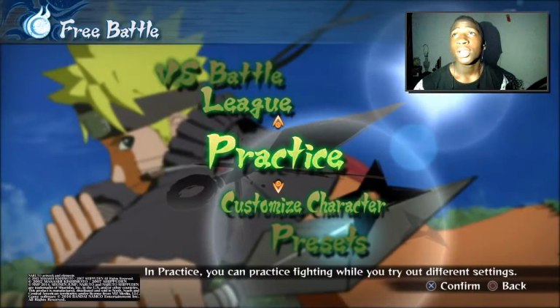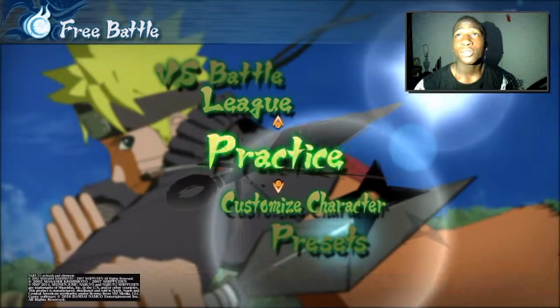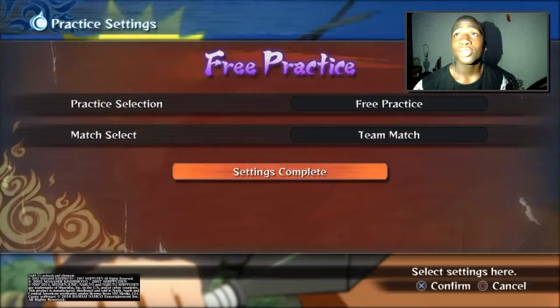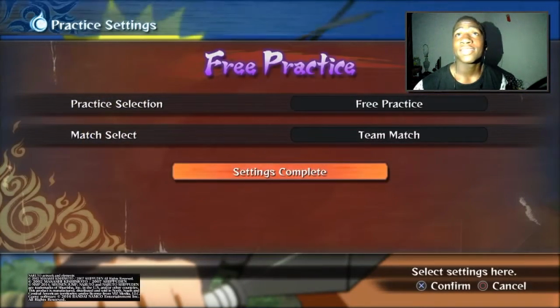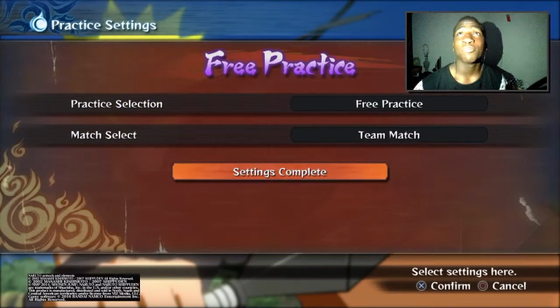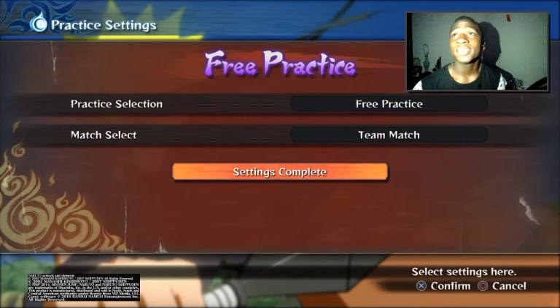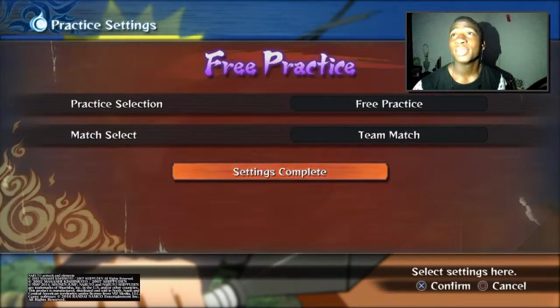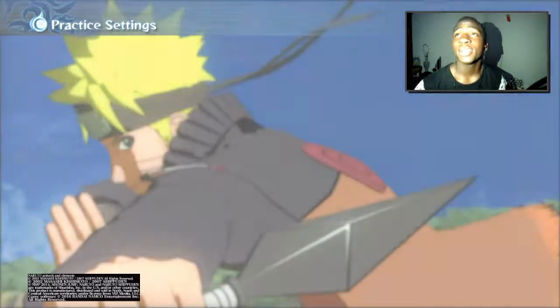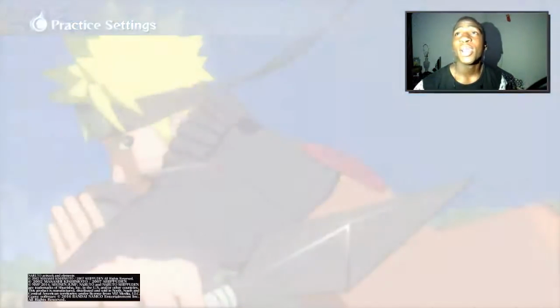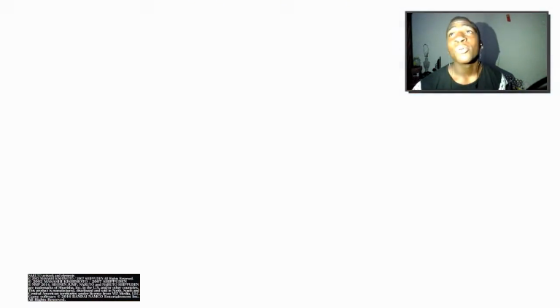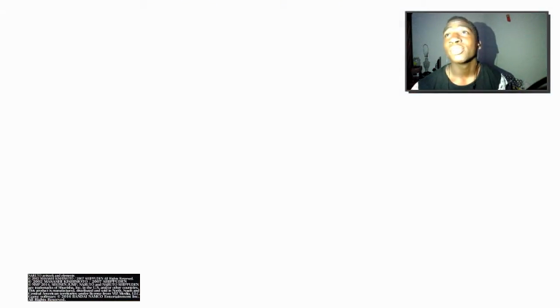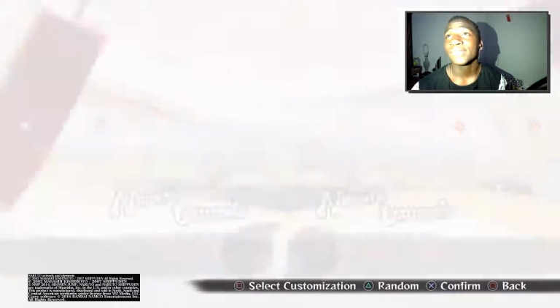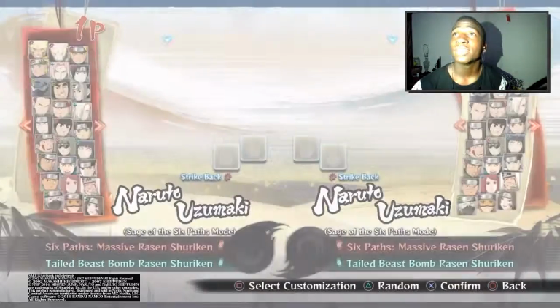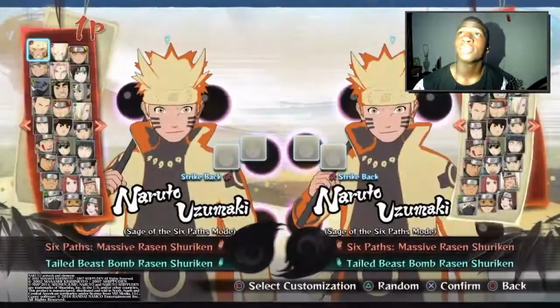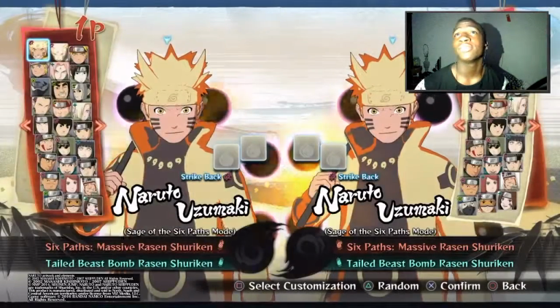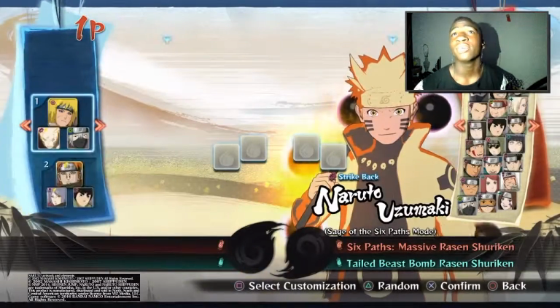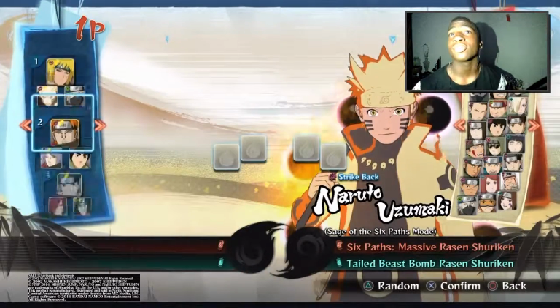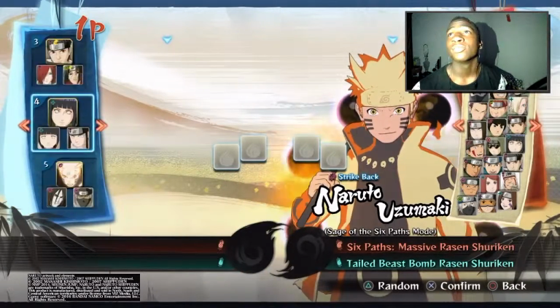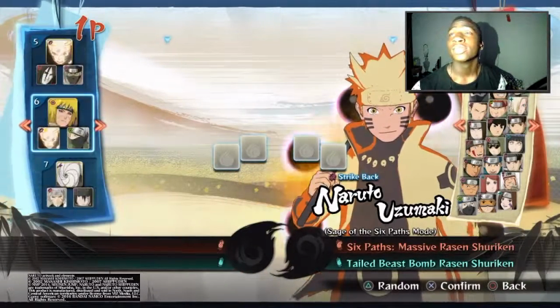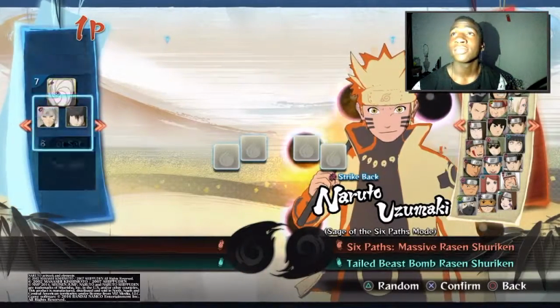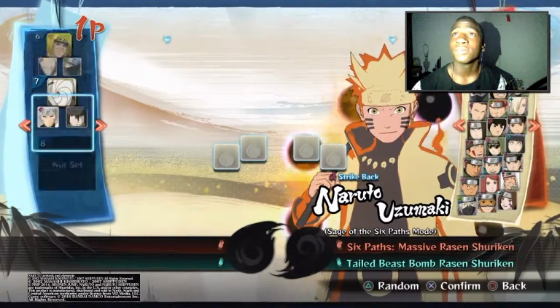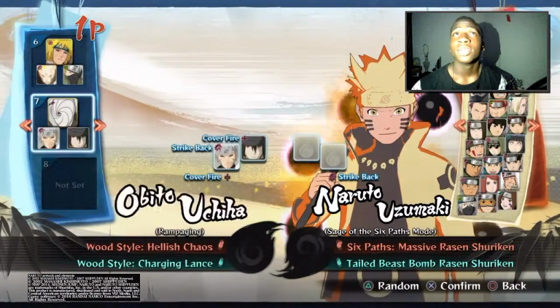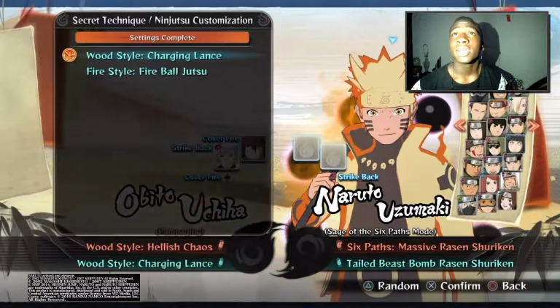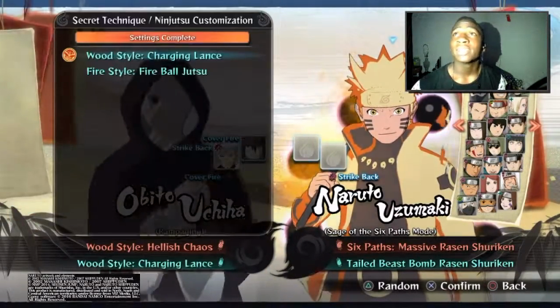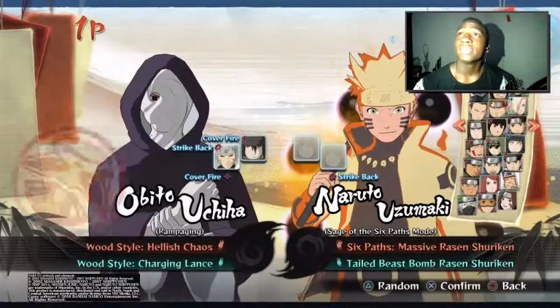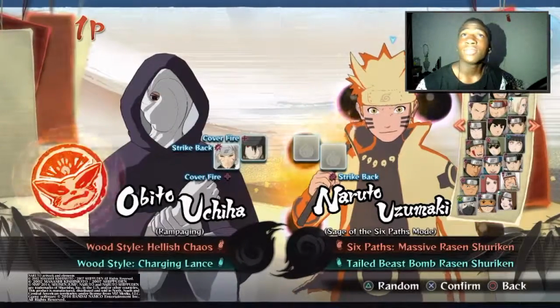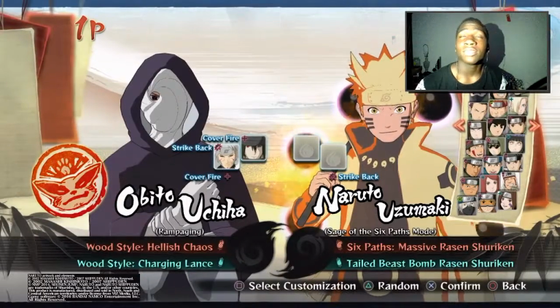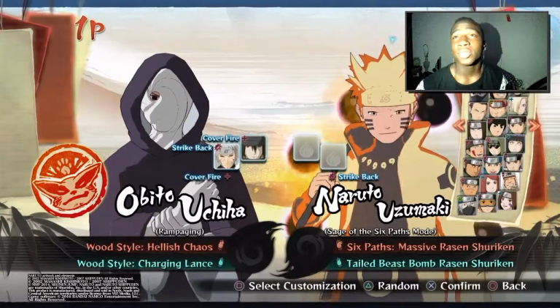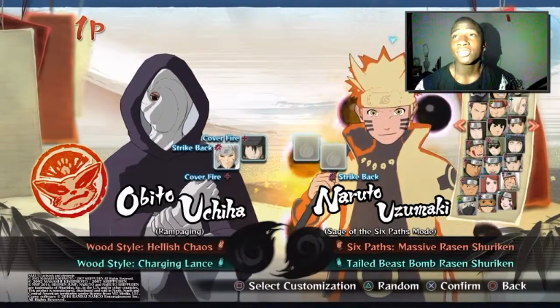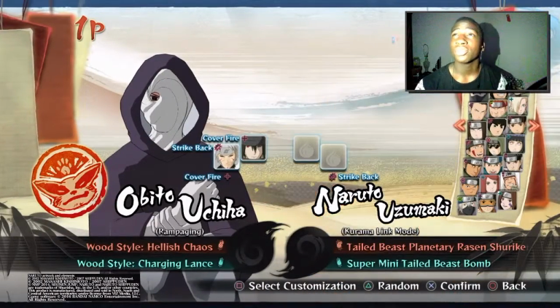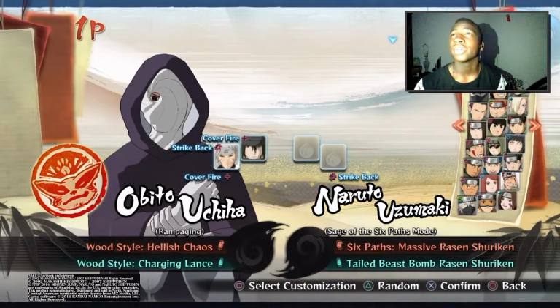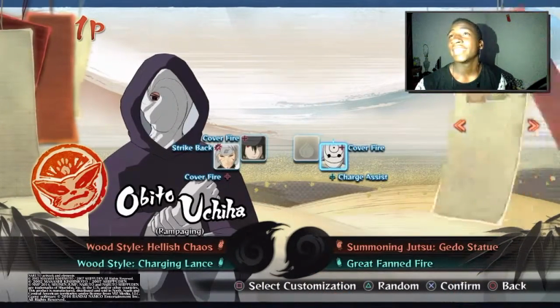What's going on guys, this is your boy Untap Juice here bringing you the first ever tips and tricks video on Naruto Ninja Storm 4. This tips and tricks video is going to cover how to use your assist or backup character to help you get into really good combos.